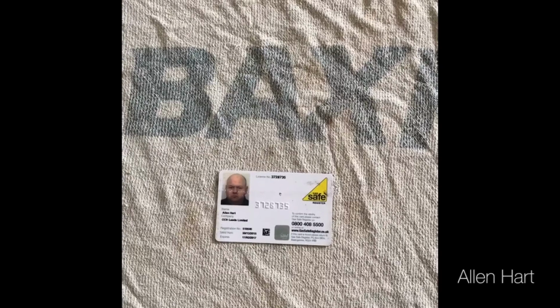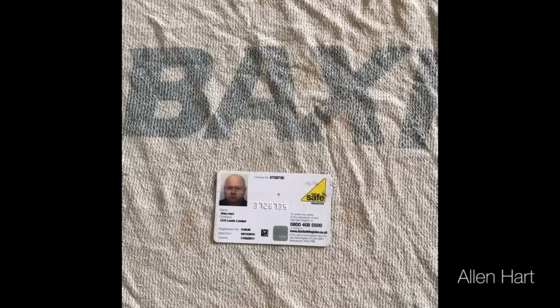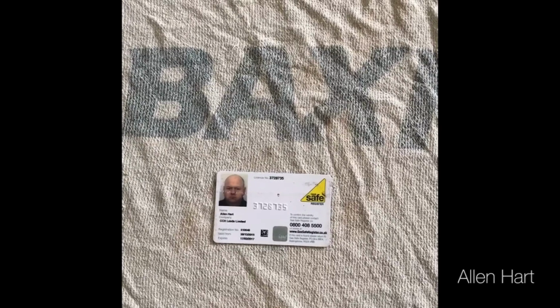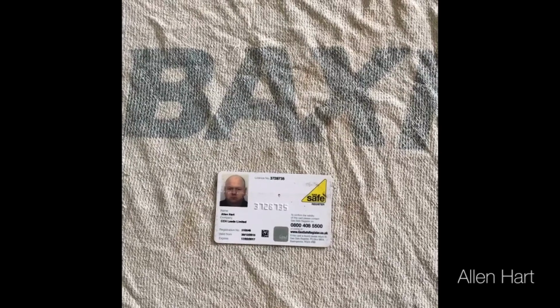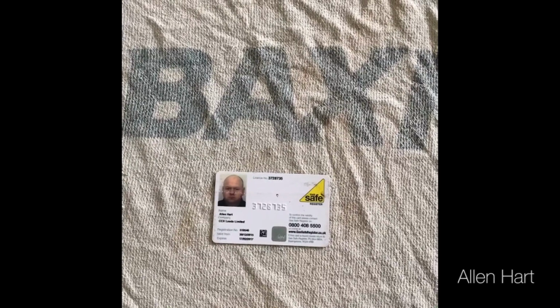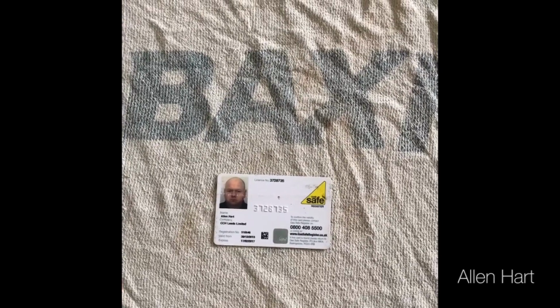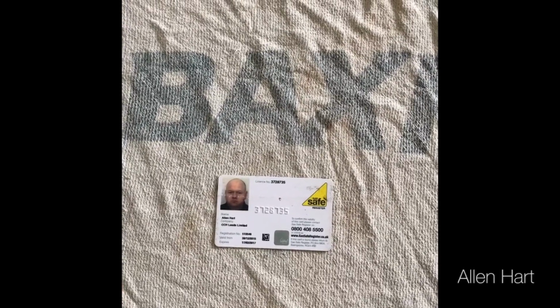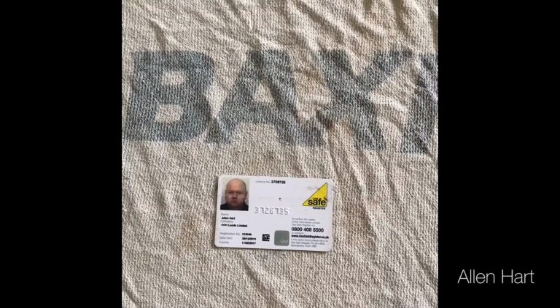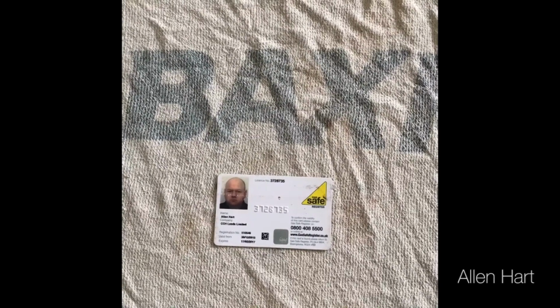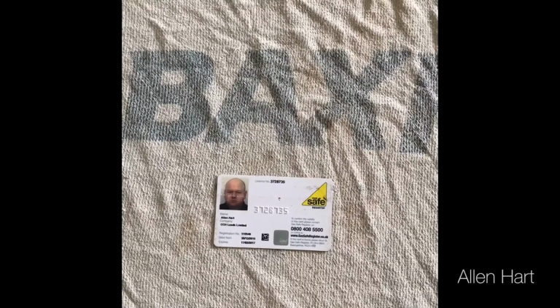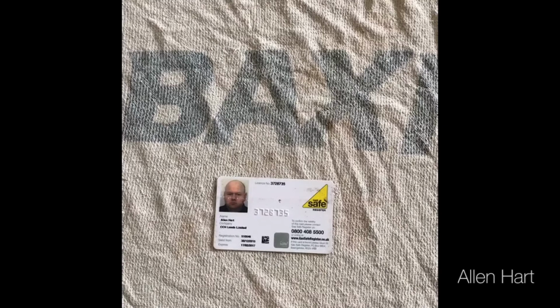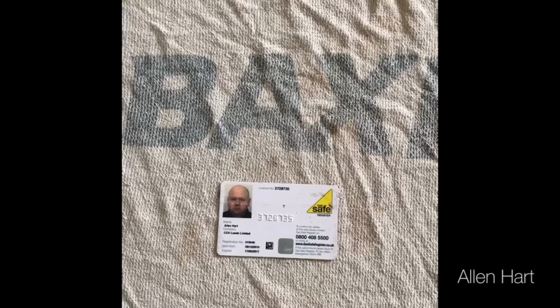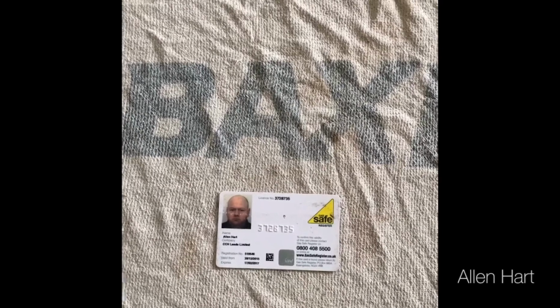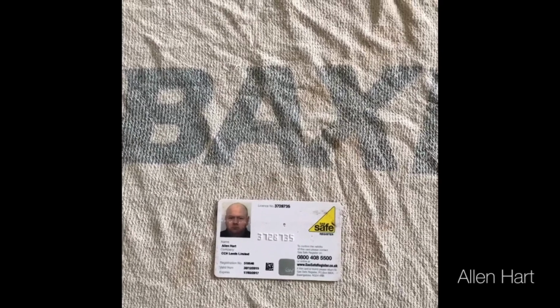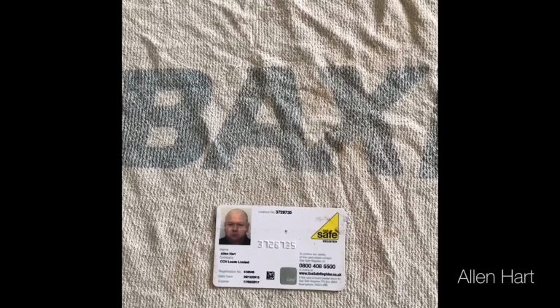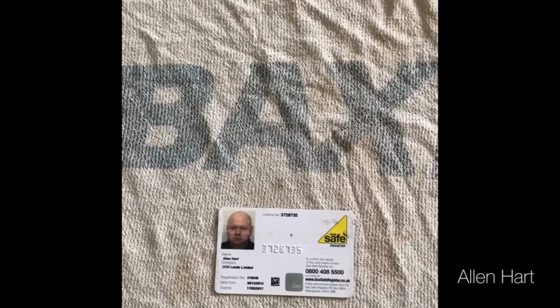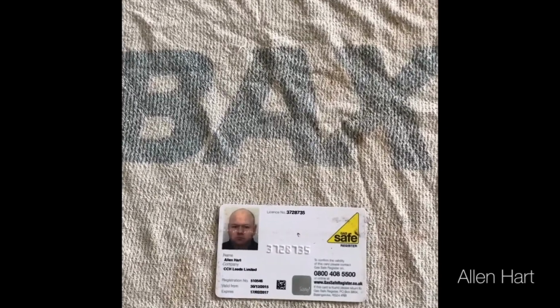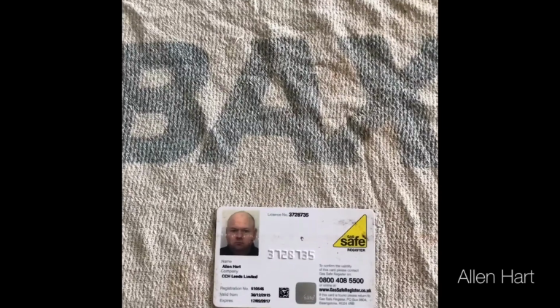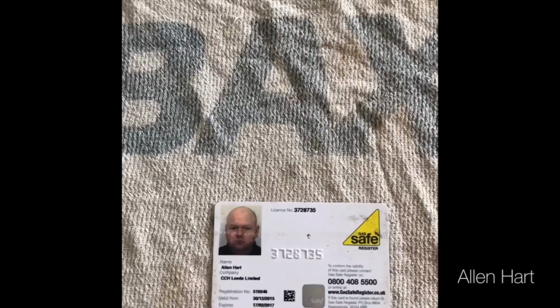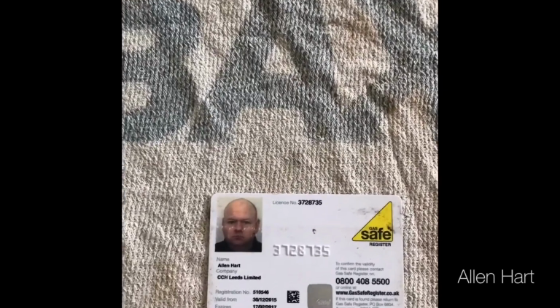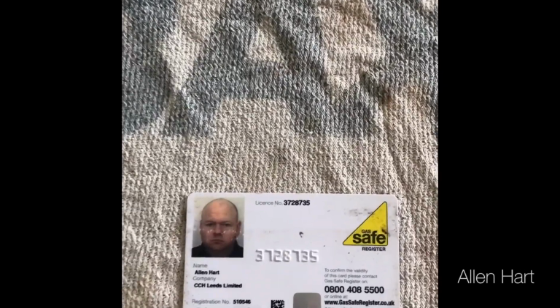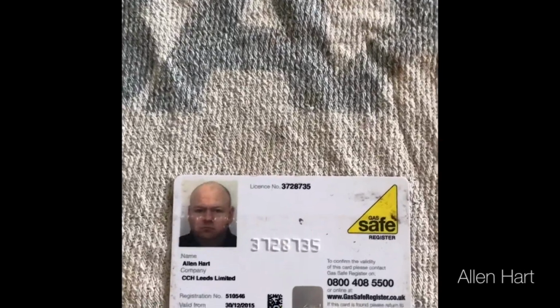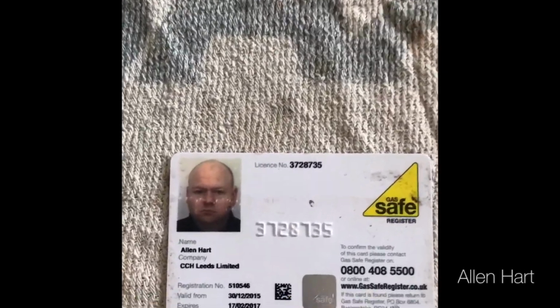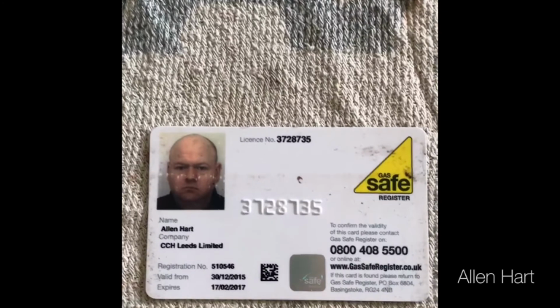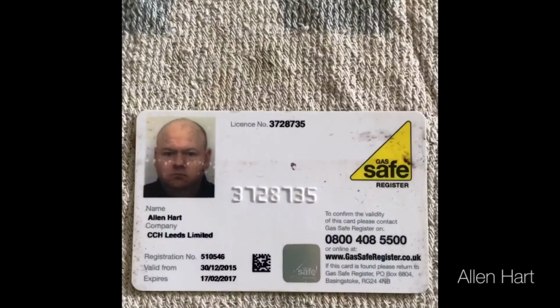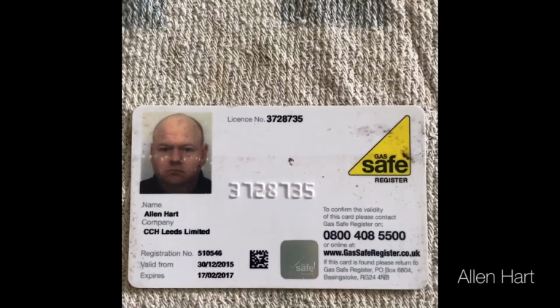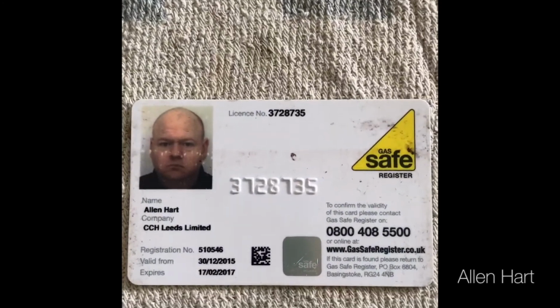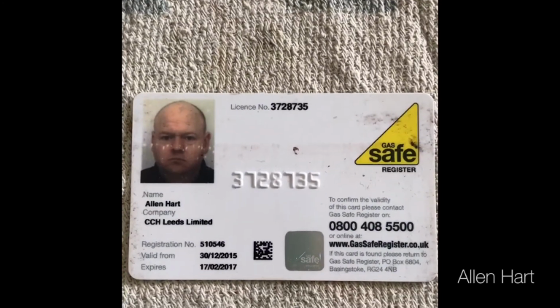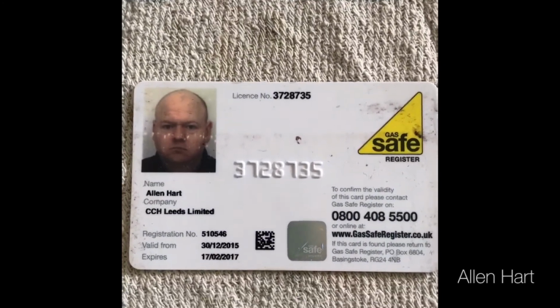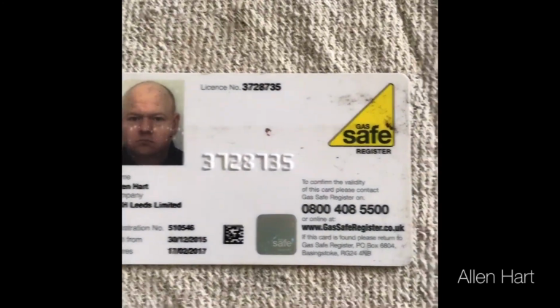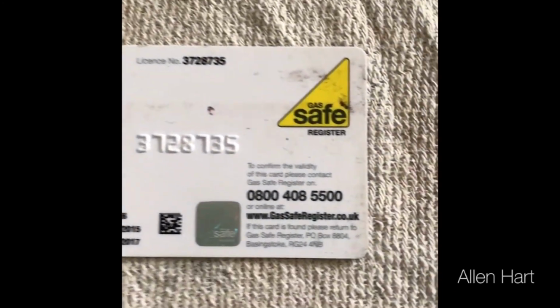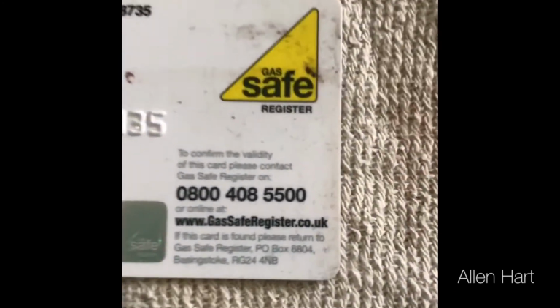My name's Alan Hart and today we're in Leeds at Baxi, demonstrating the new Baxi Eco Blue Advanced Heat. Always make sure you use a gas safe engineer.